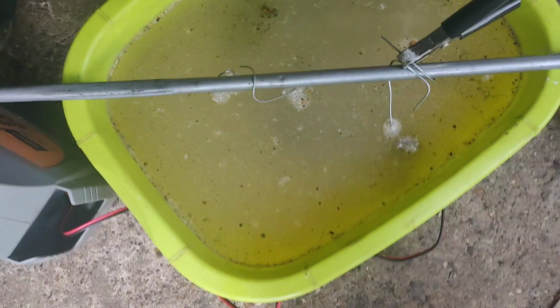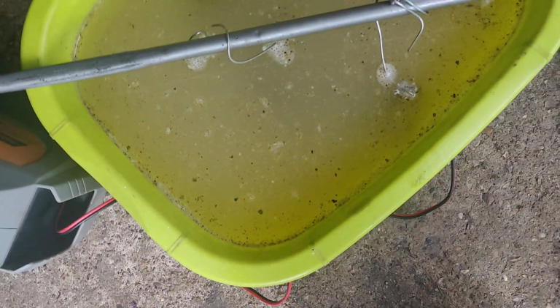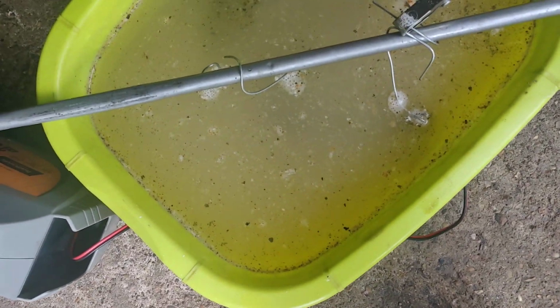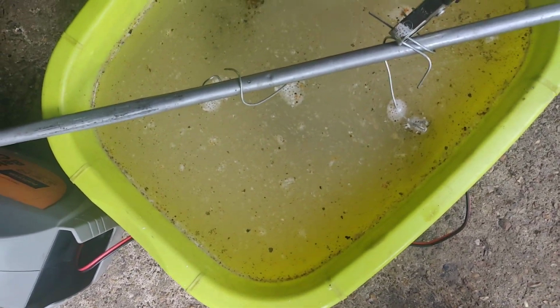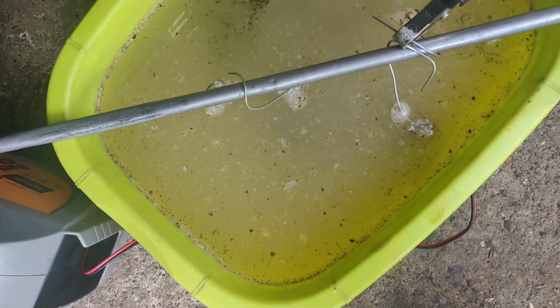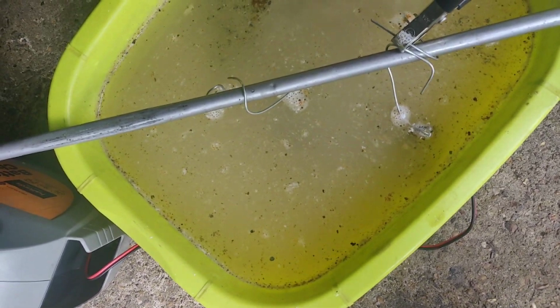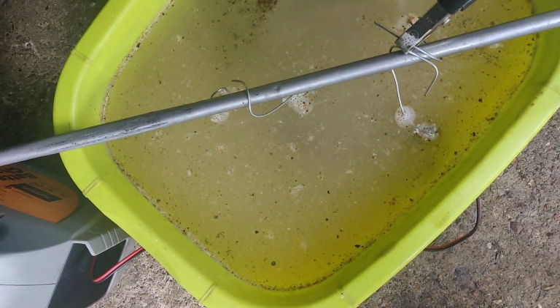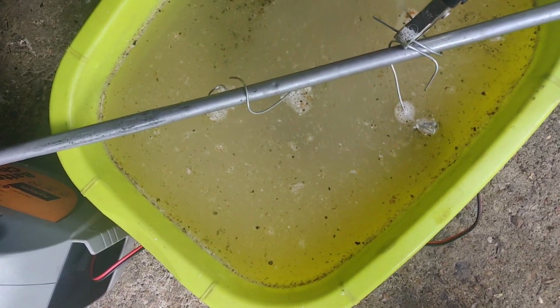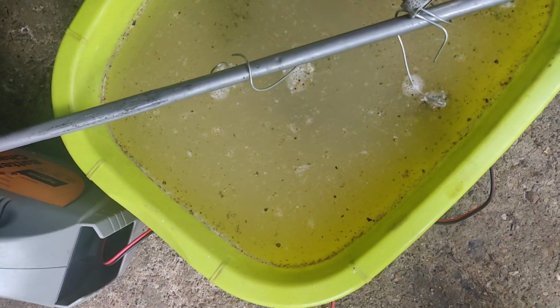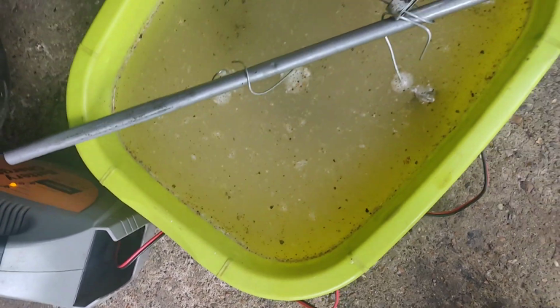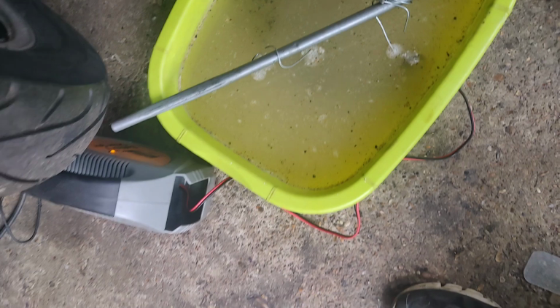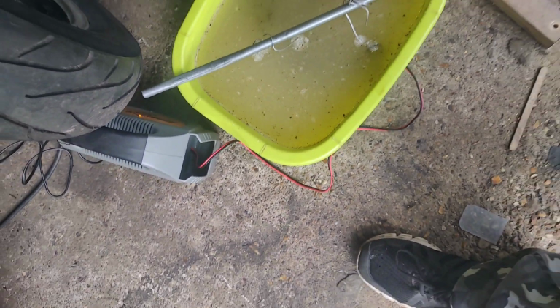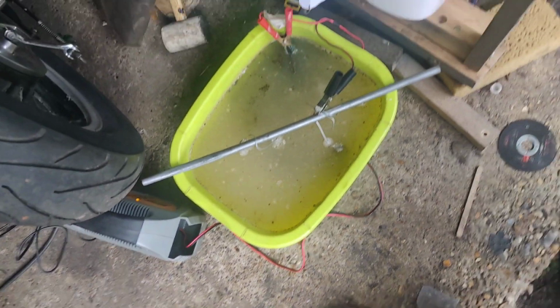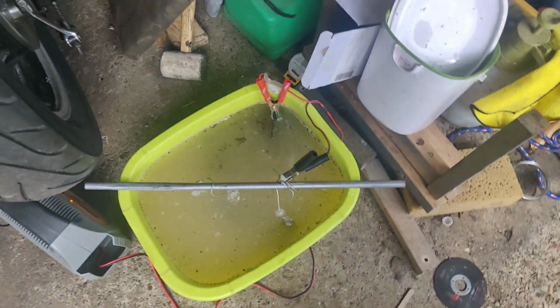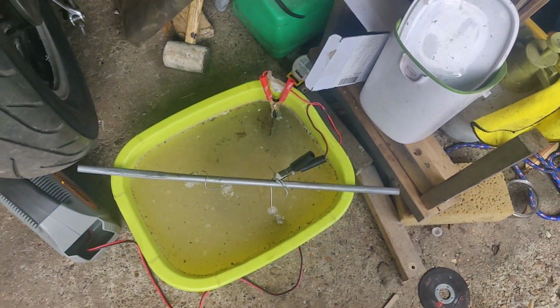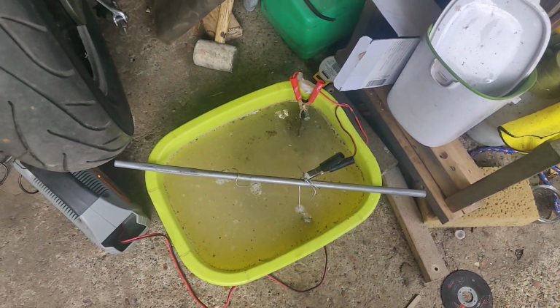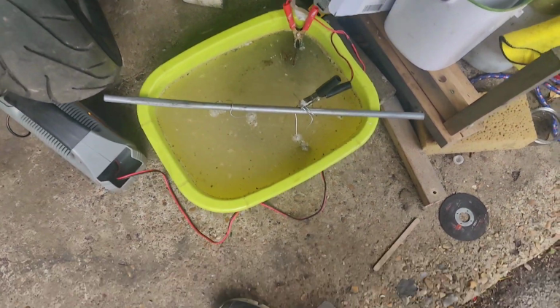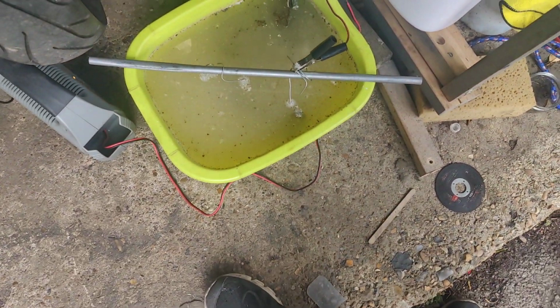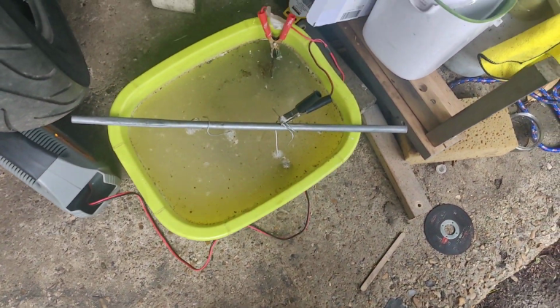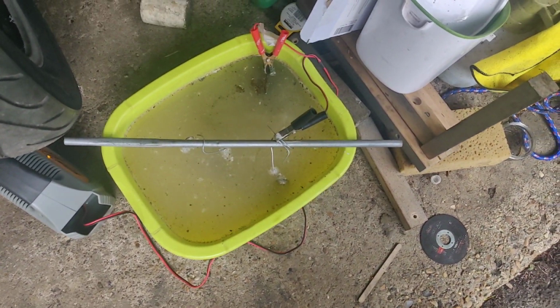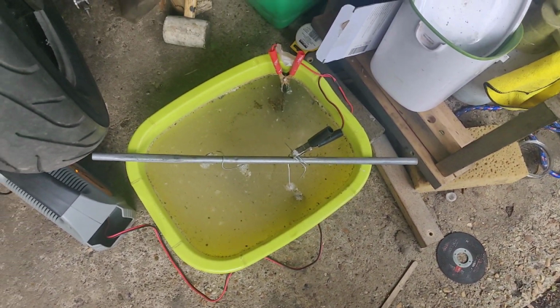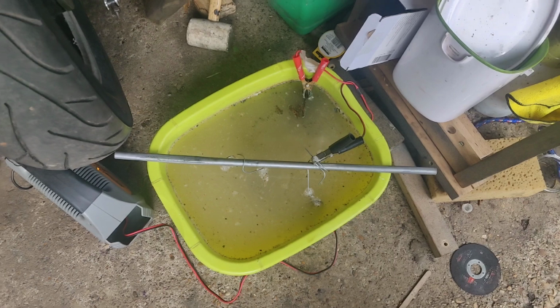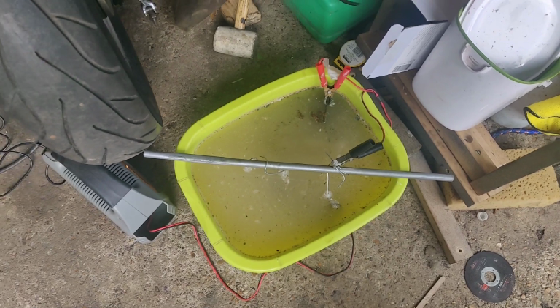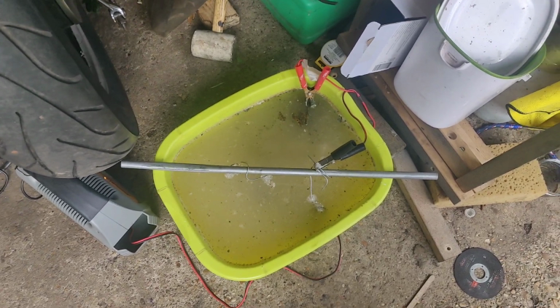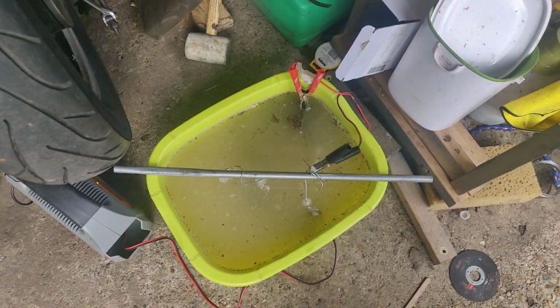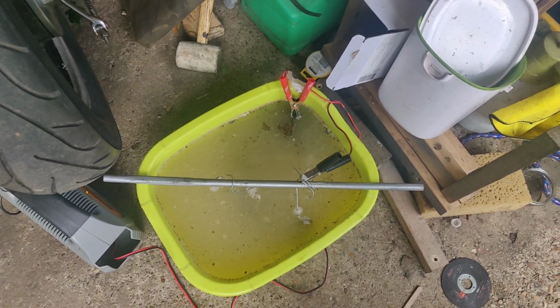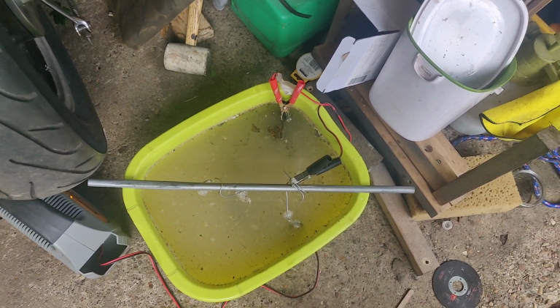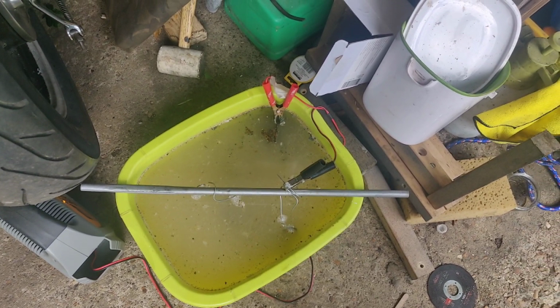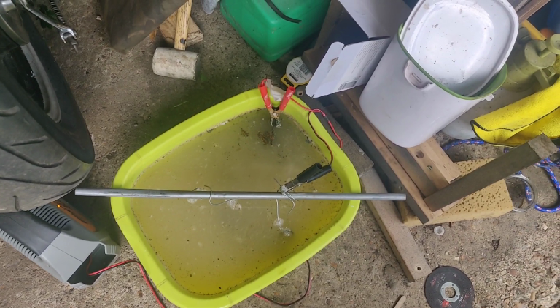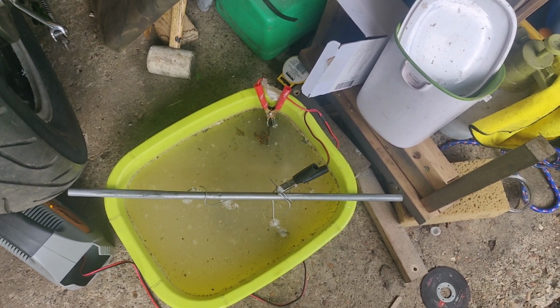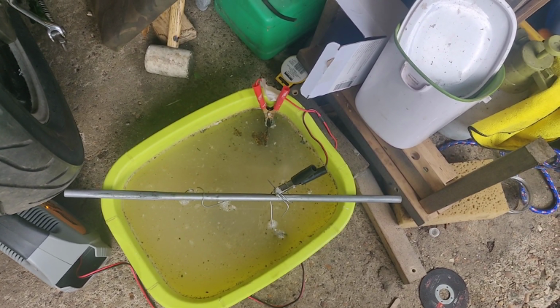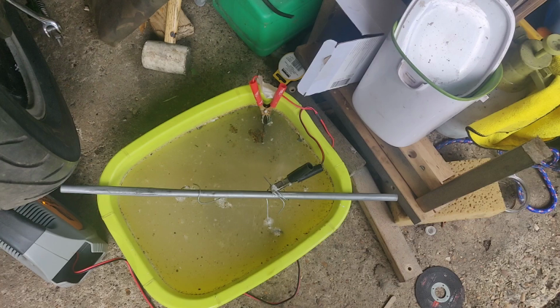It looks like it's kind of going to trash my electrode. I think I'm going to get a longer bit of metal in there just so it doesn't ruin my charger.